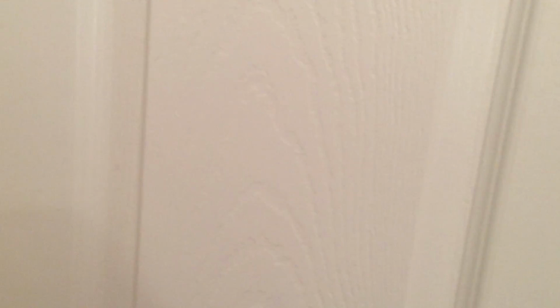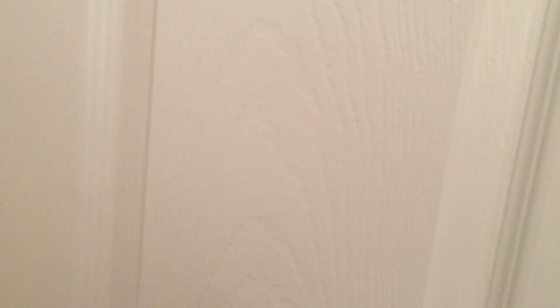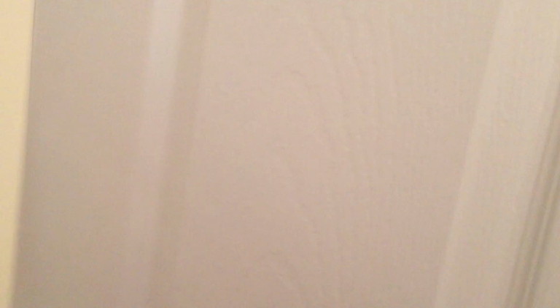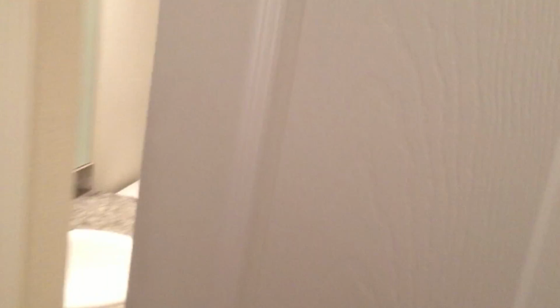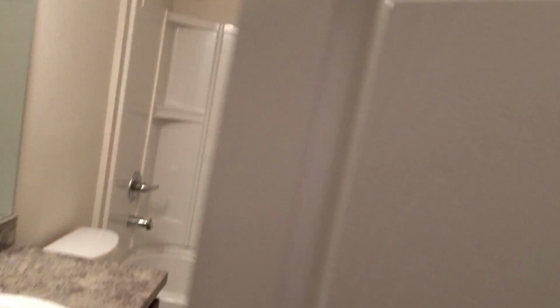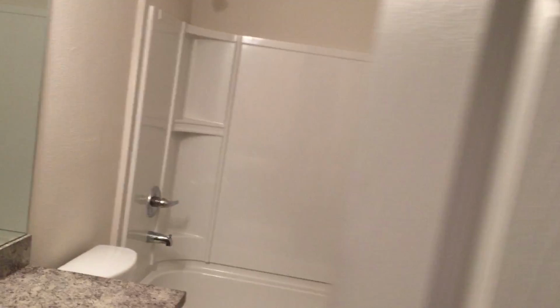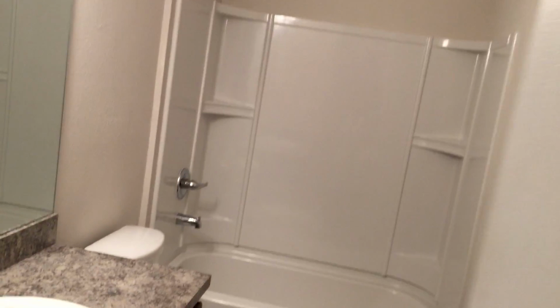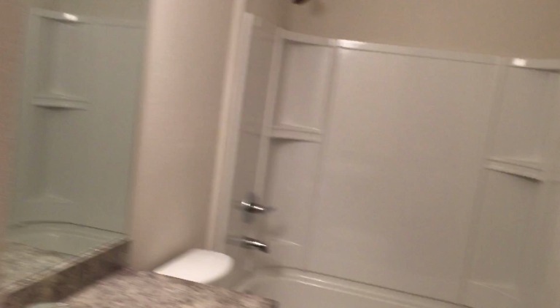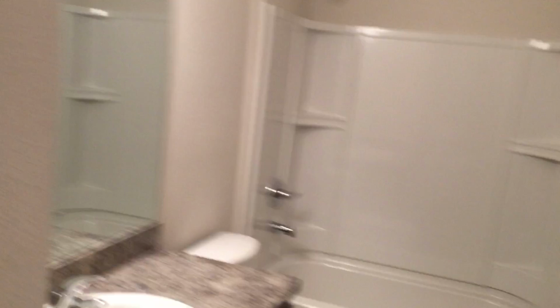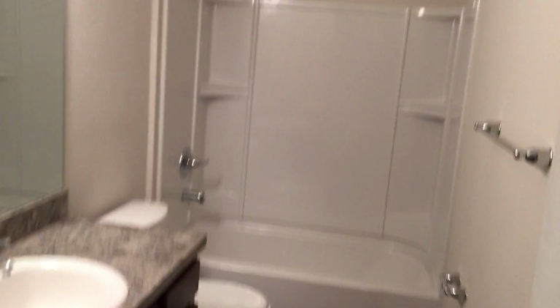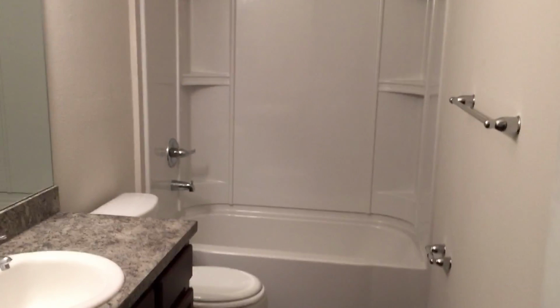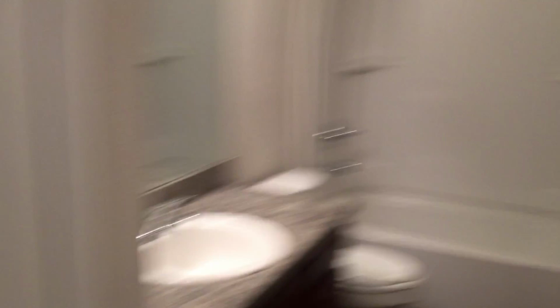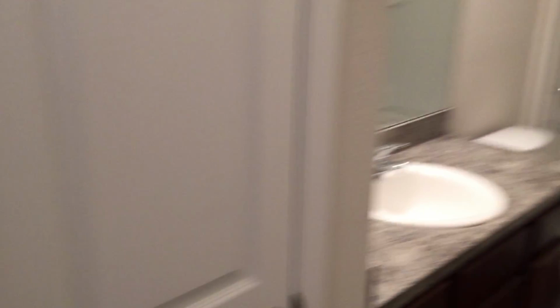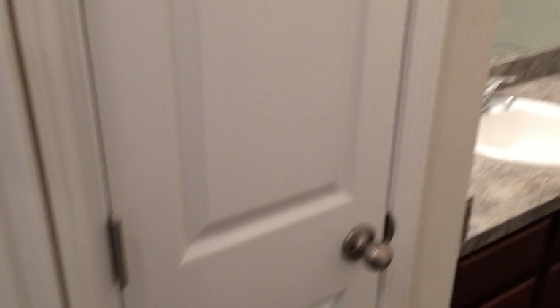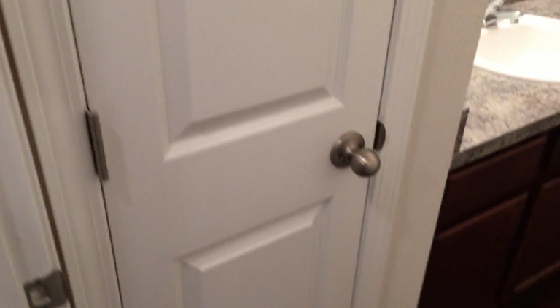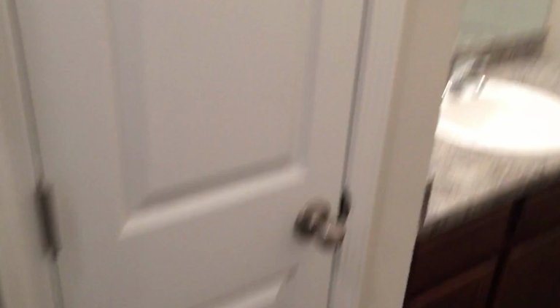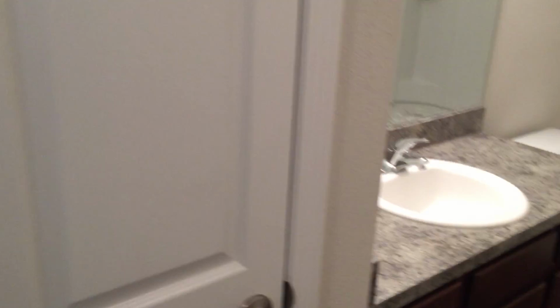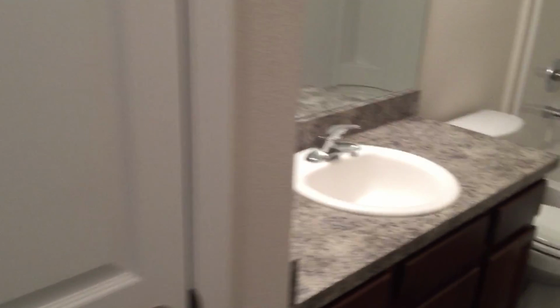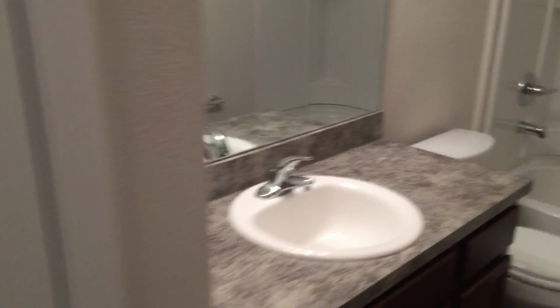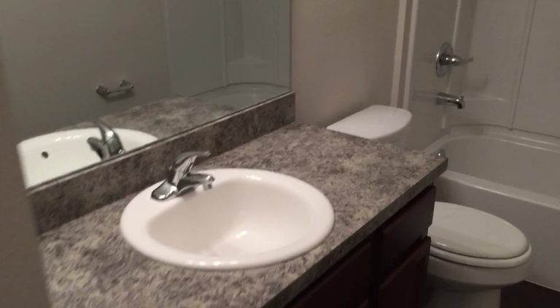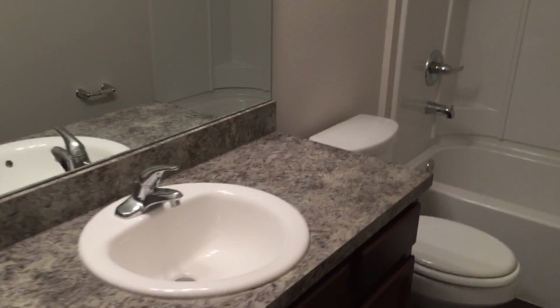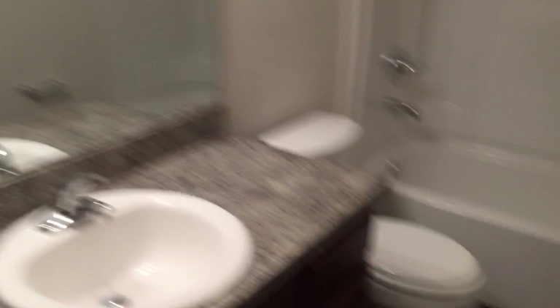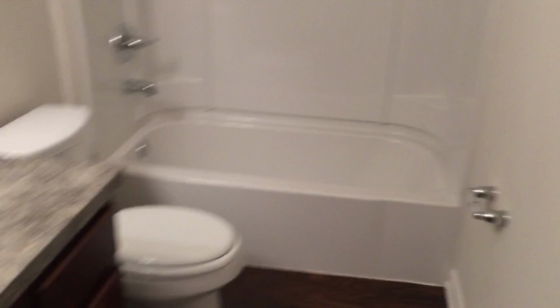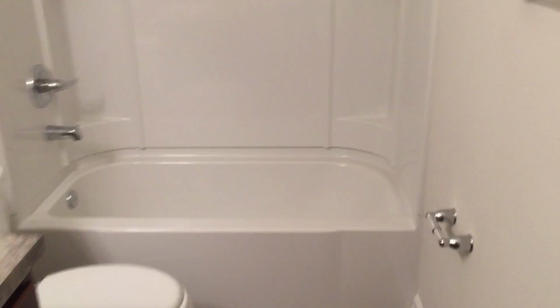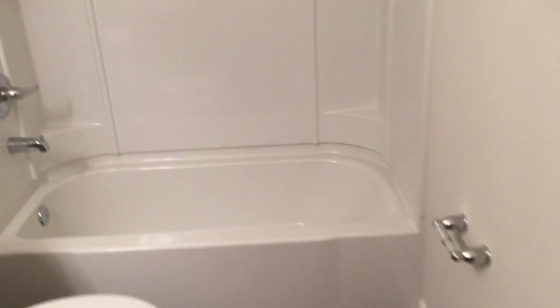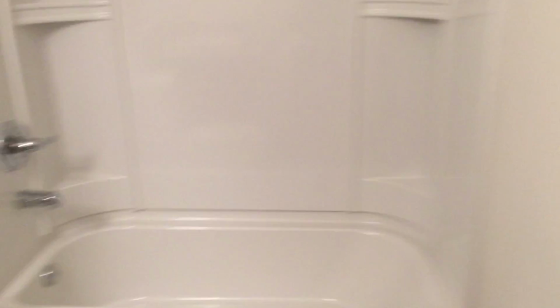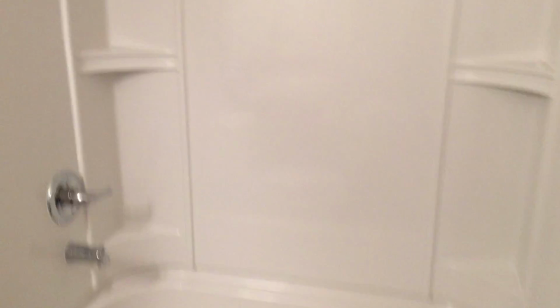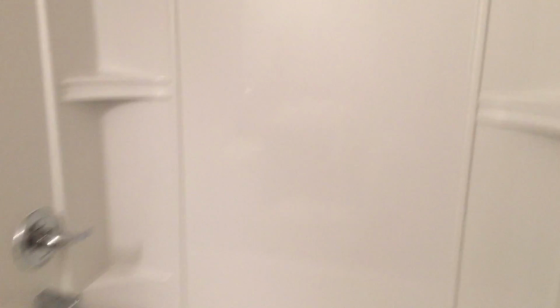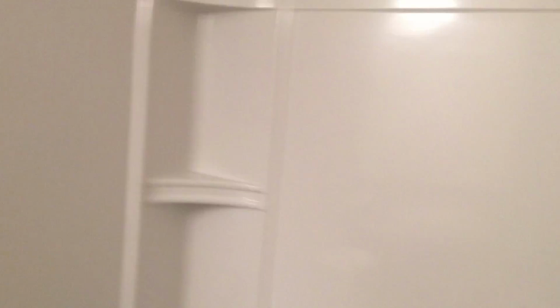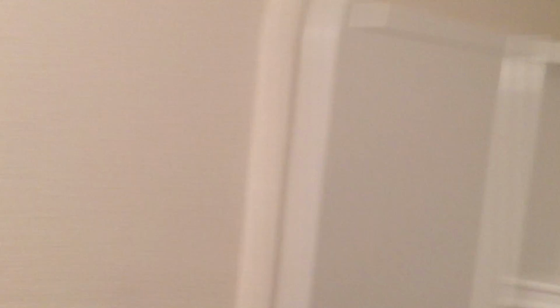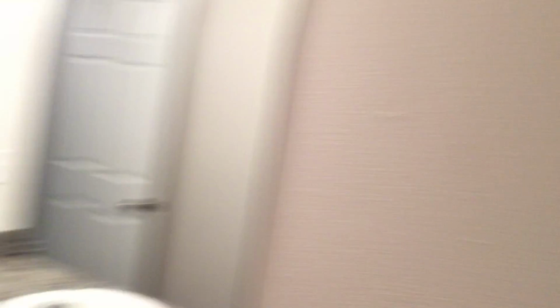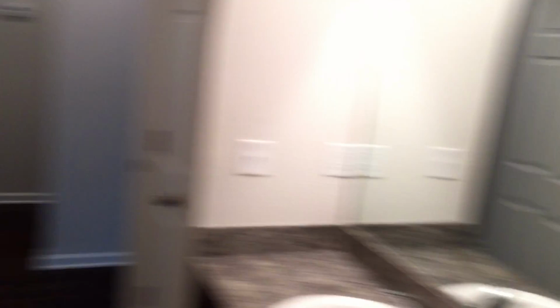Next to bedroom two is the hall bathroom. The hall bath has its own linen closet for storage. It's a pretty good-sized bathroom.